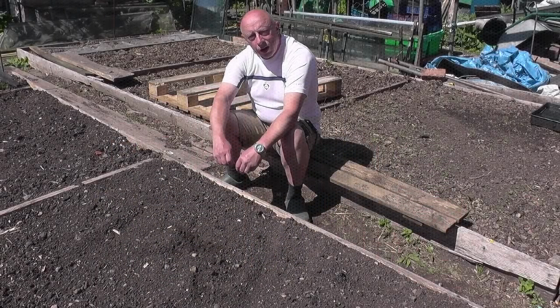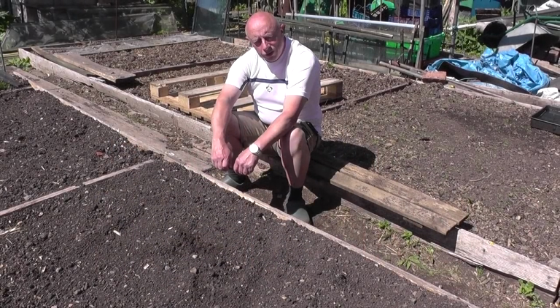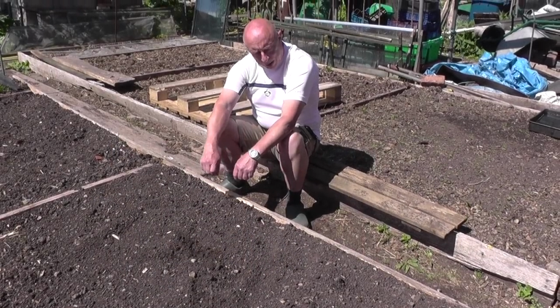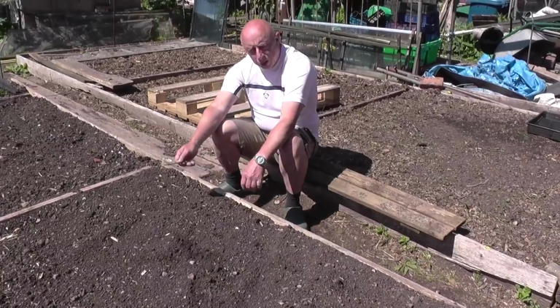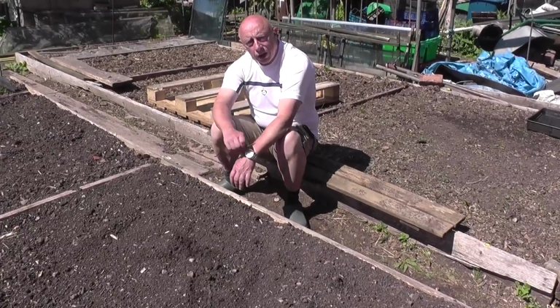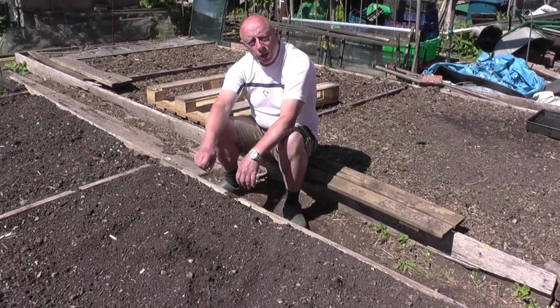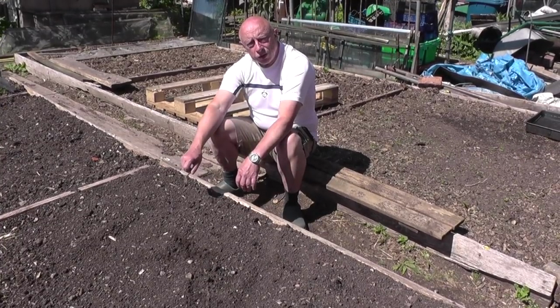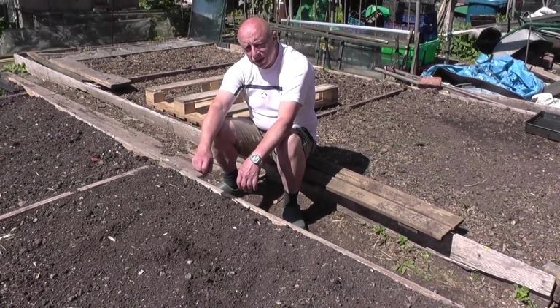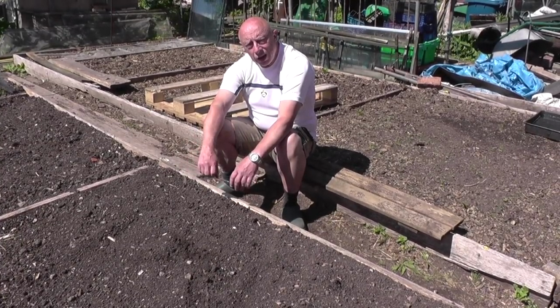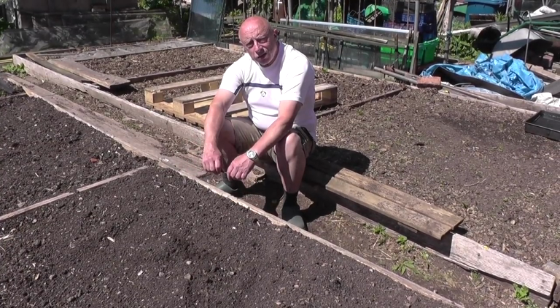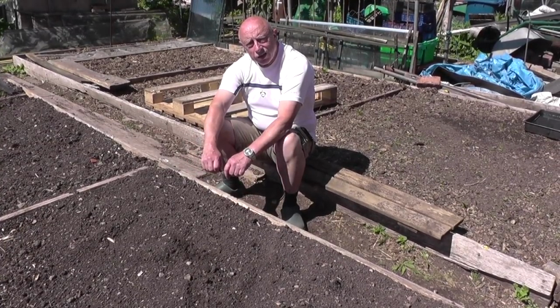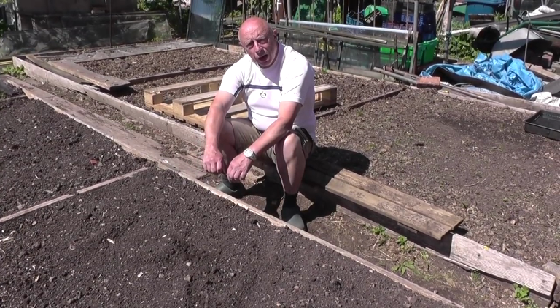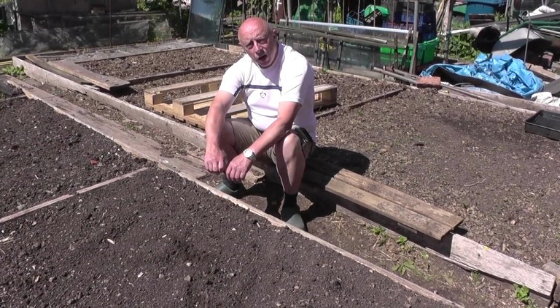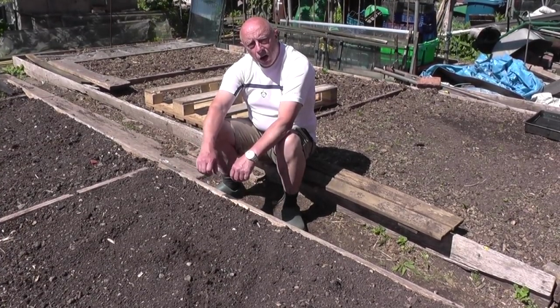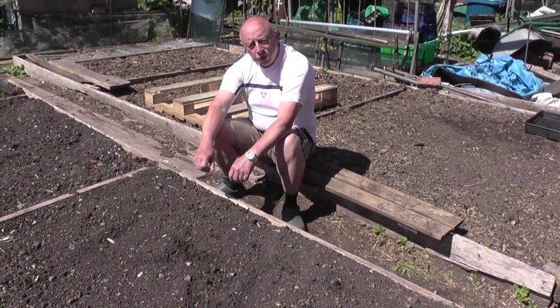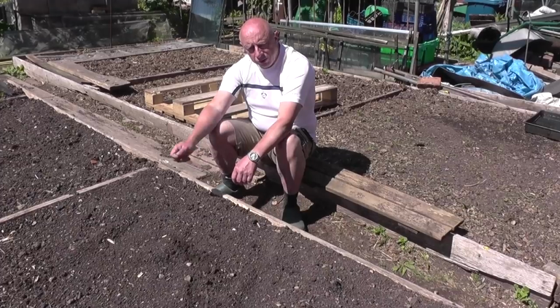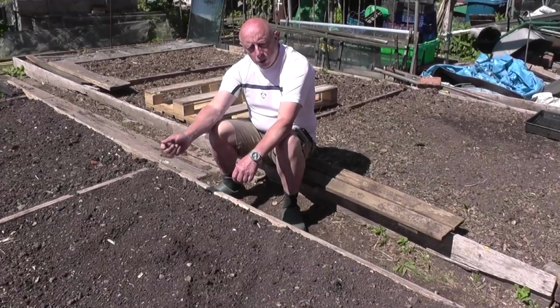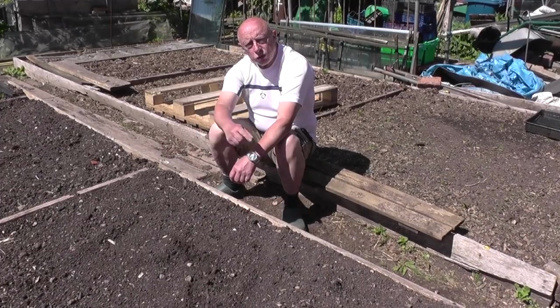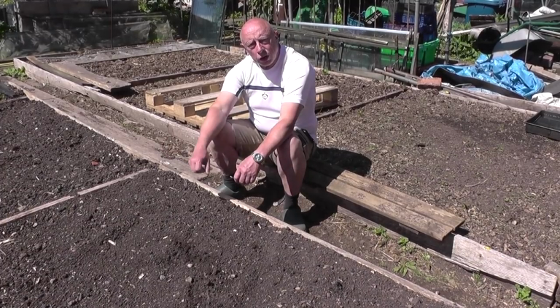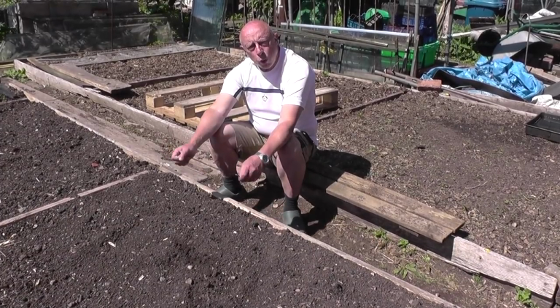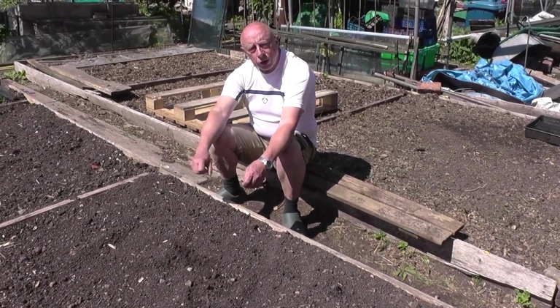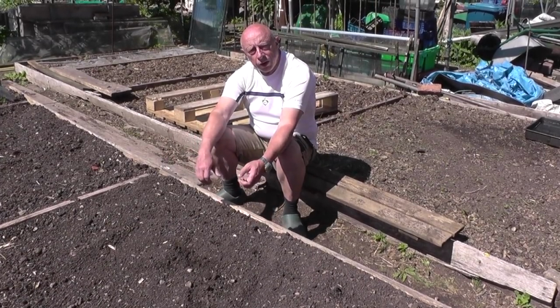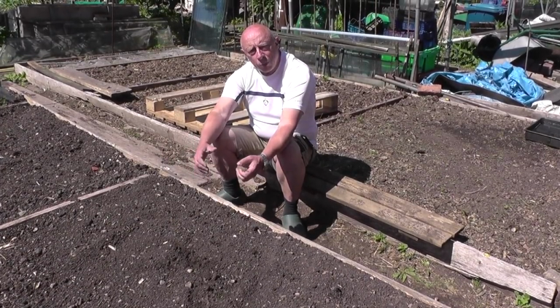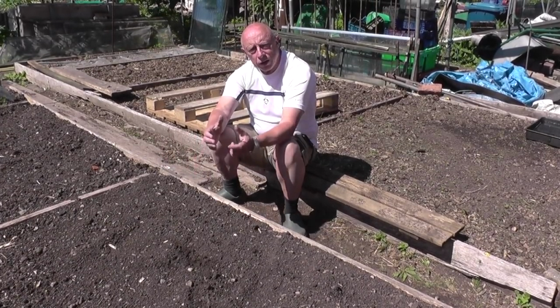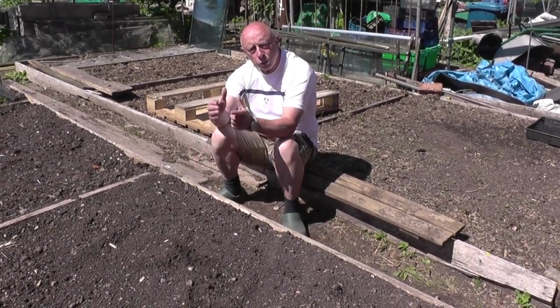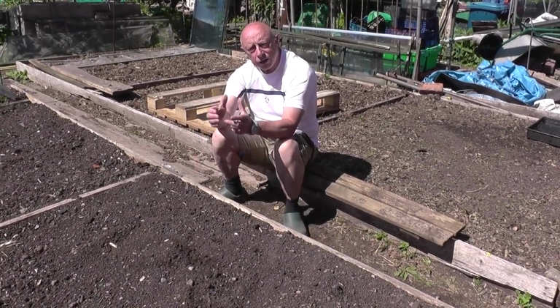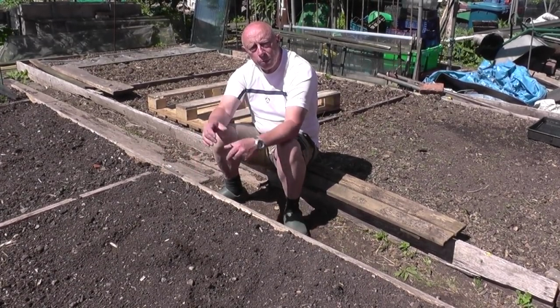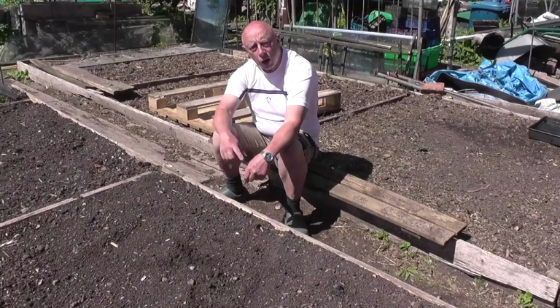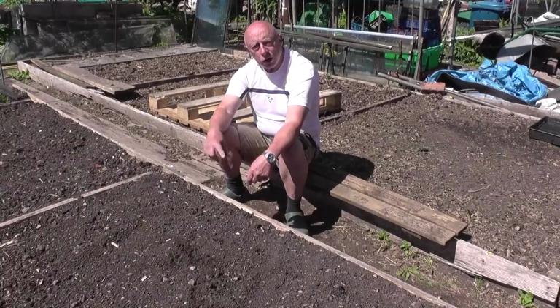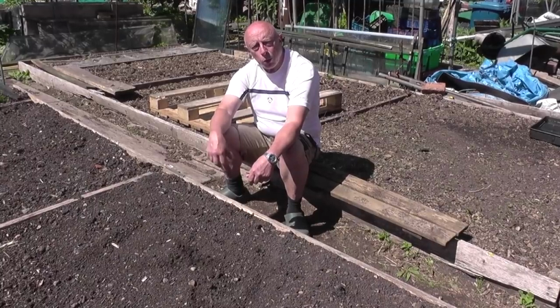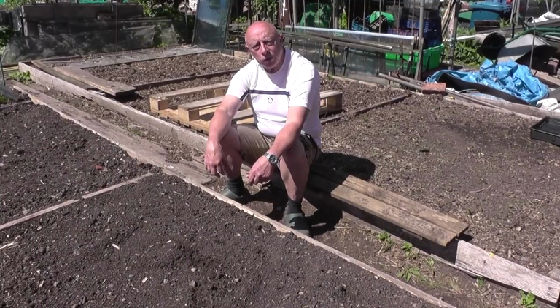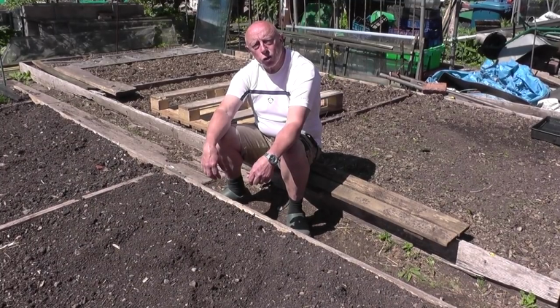This is the bed that I'm going to be sowing the parsnips in. Just a little tip here — I prefer to give the soil a light watering, and that helps to retain the shape of the holes as you bore them out in the soil.